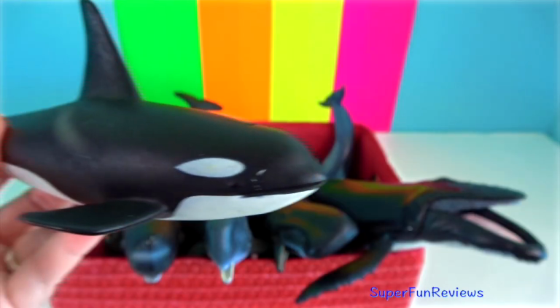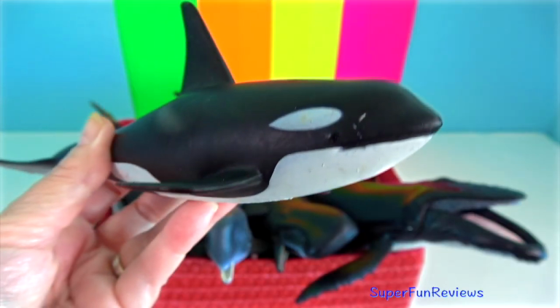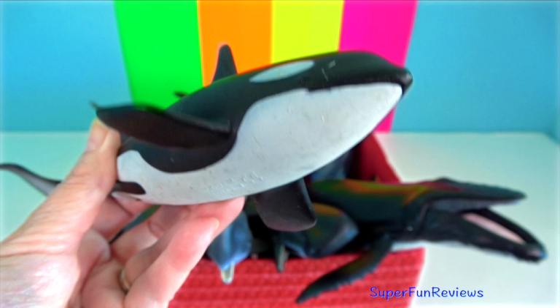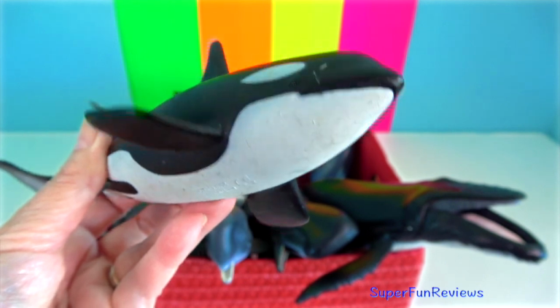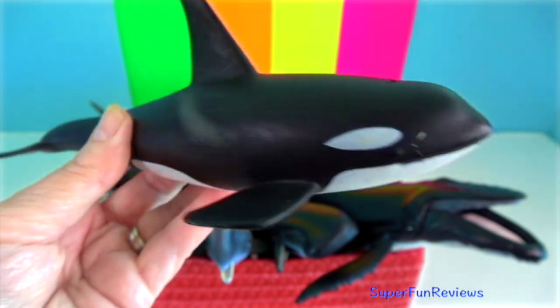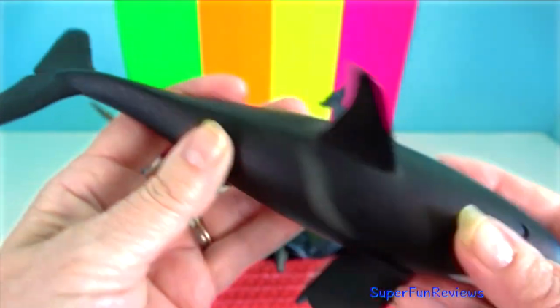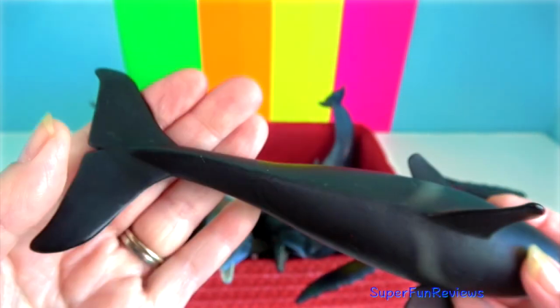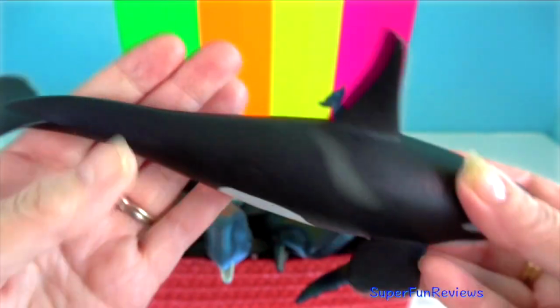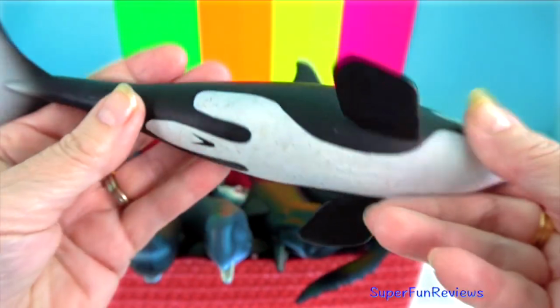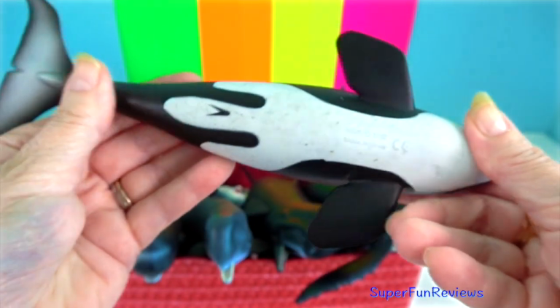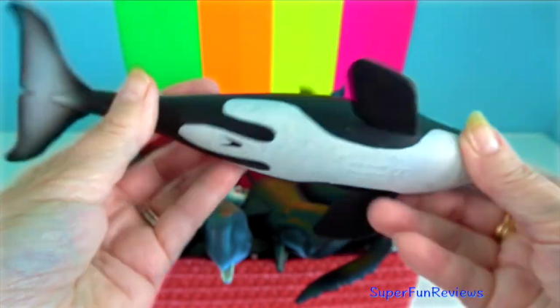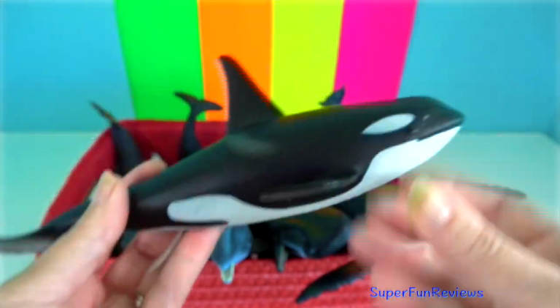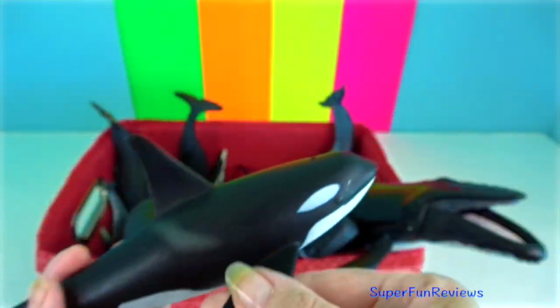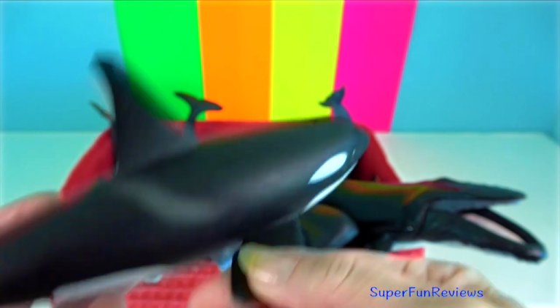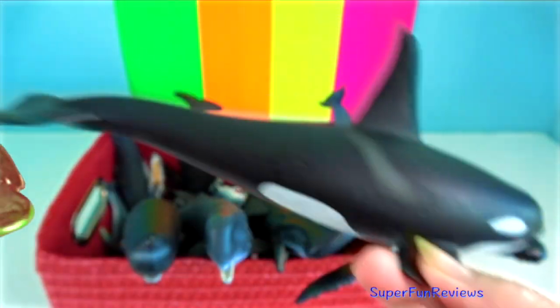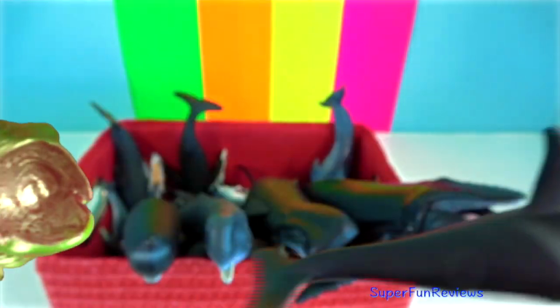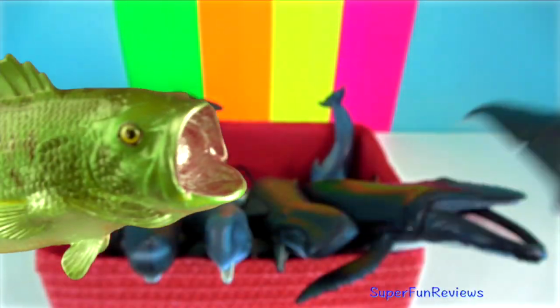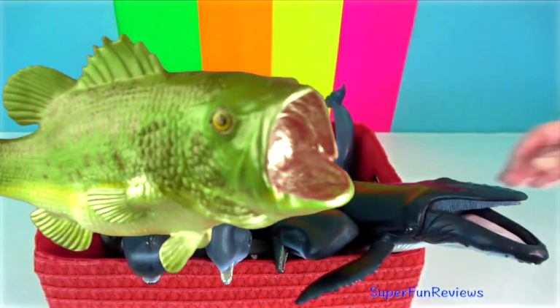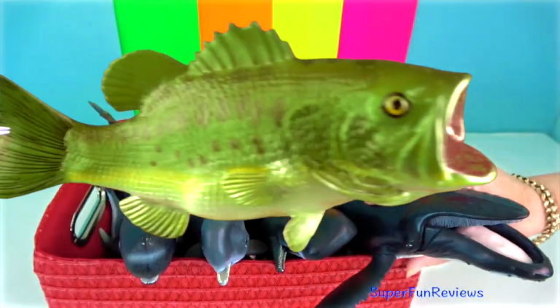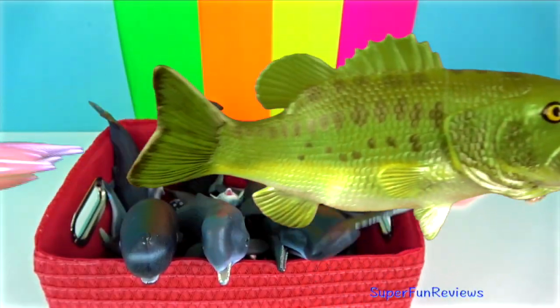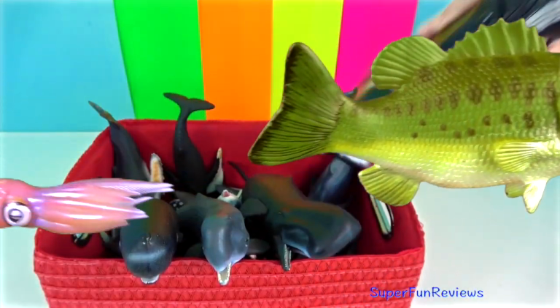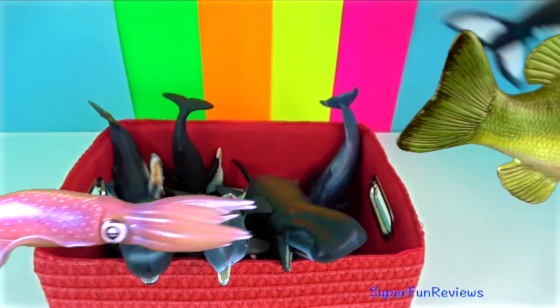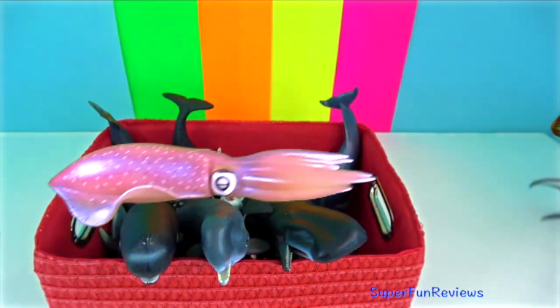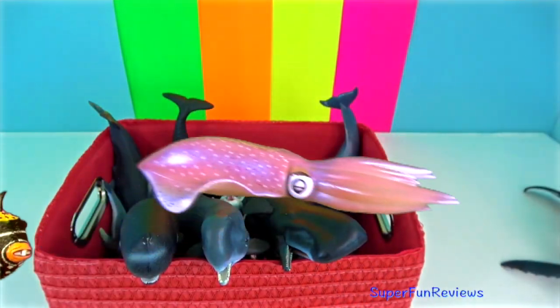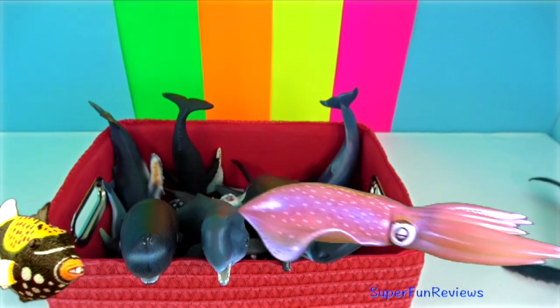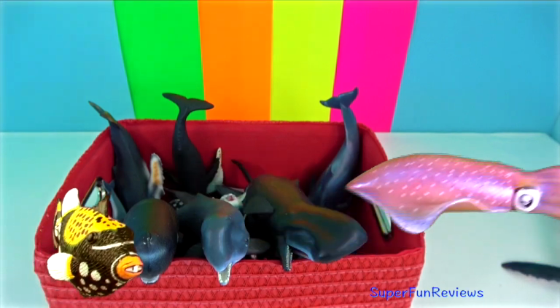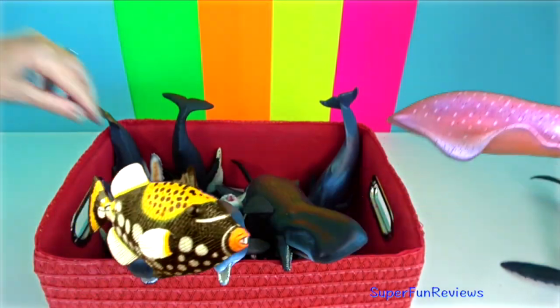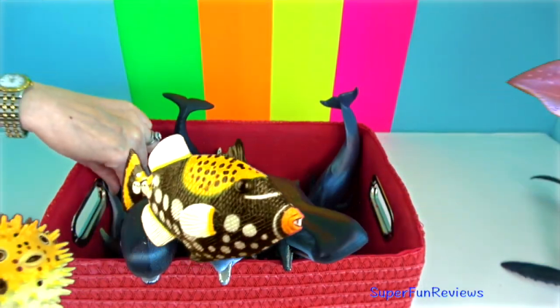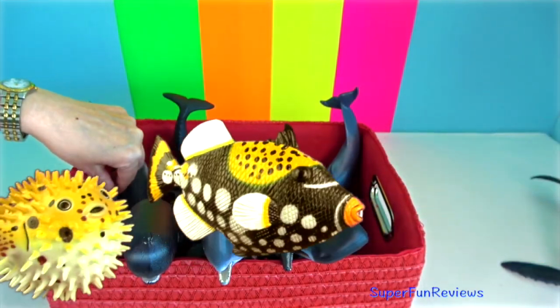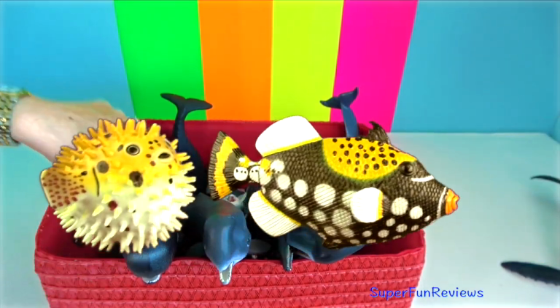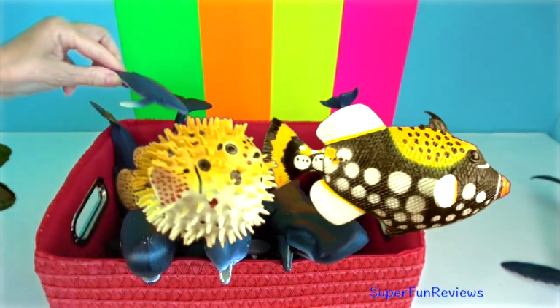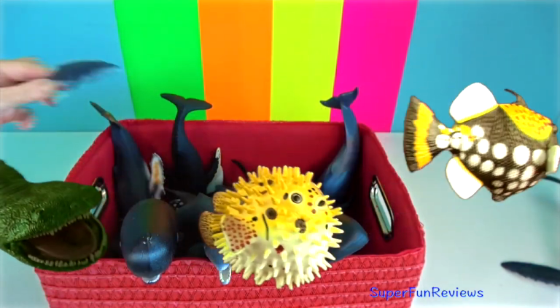Female cetaceans have two ovaries, a uterus, a vagina, and during gestation, a placenta. In toothed whales, one of the two ovaries is larger and used more than the other.